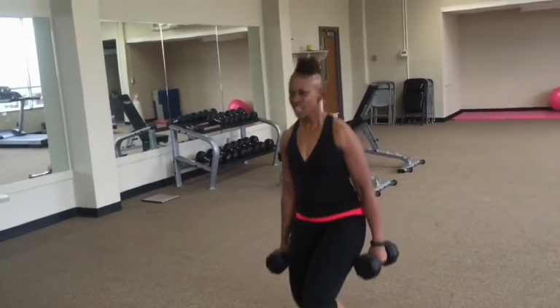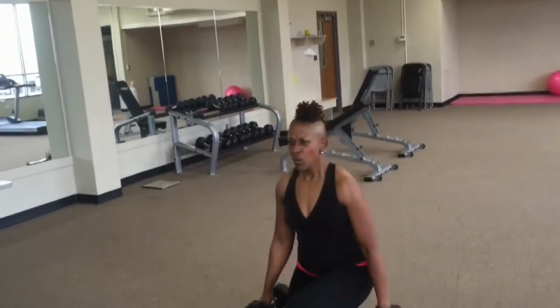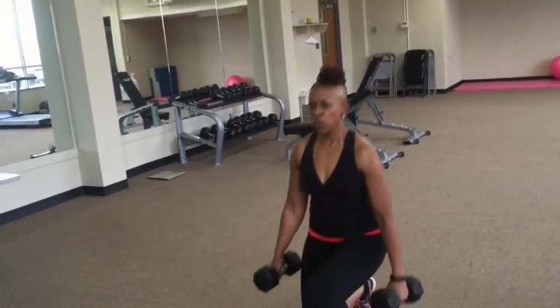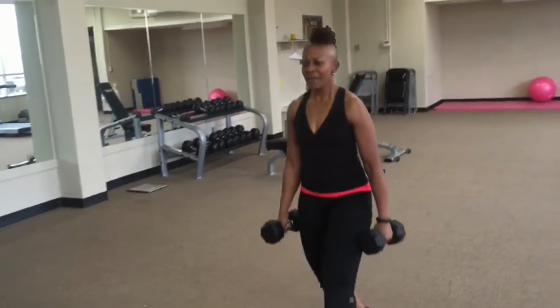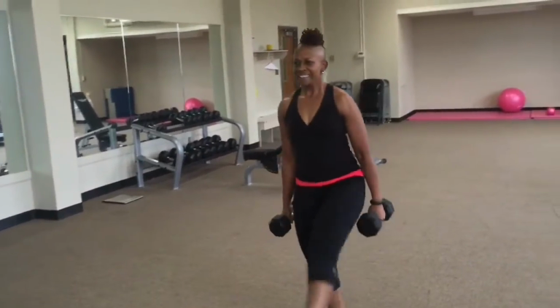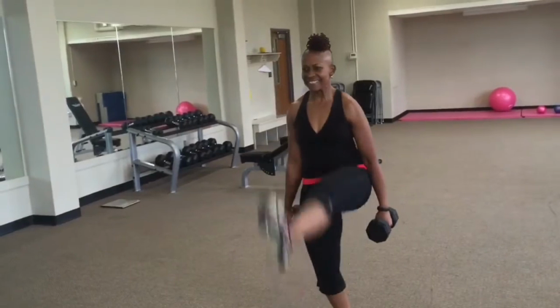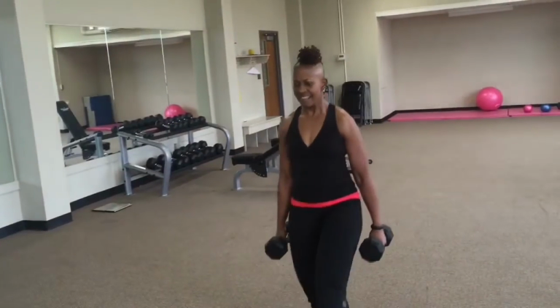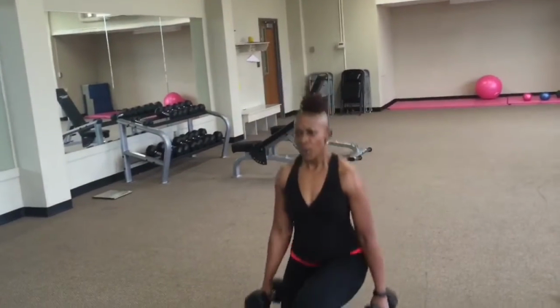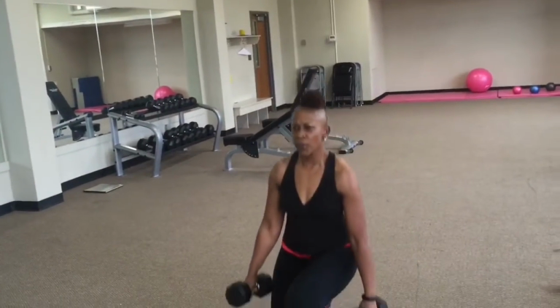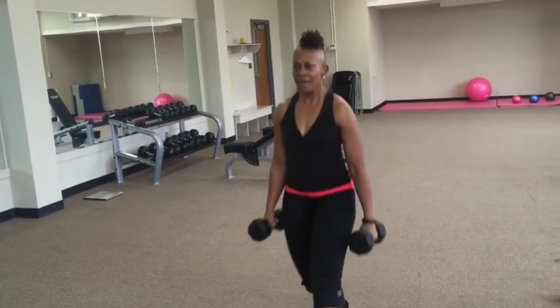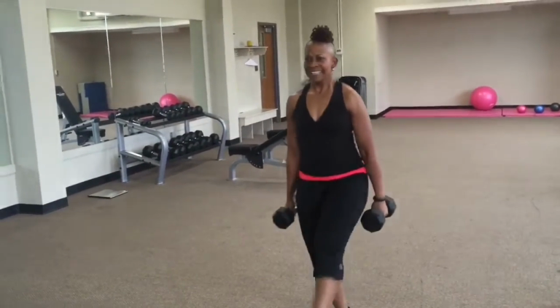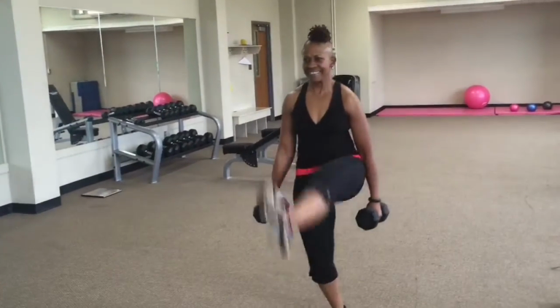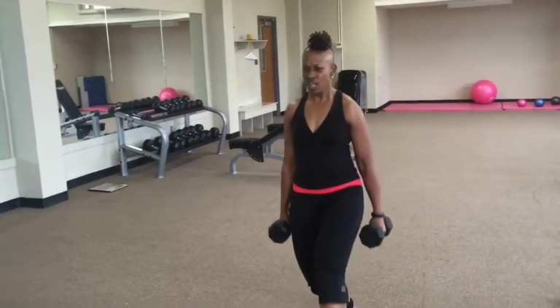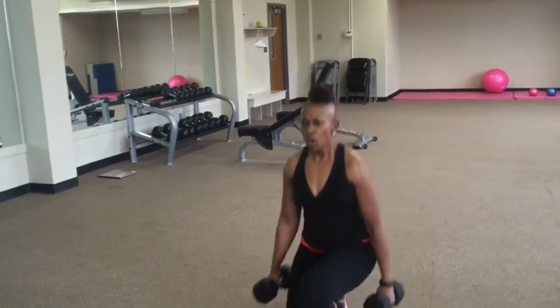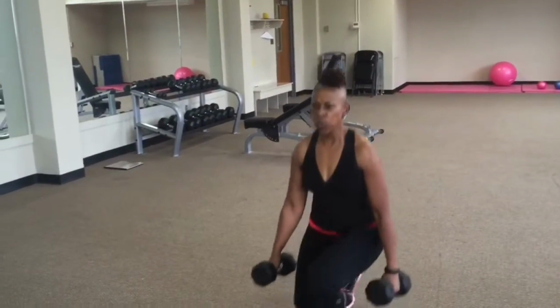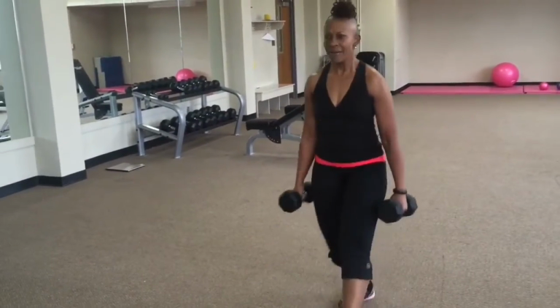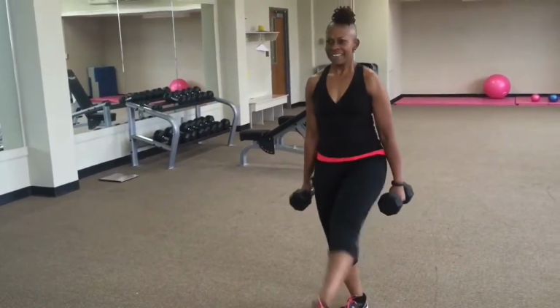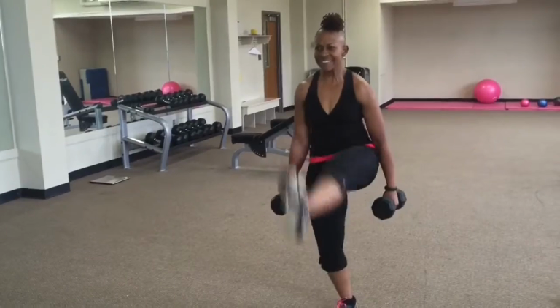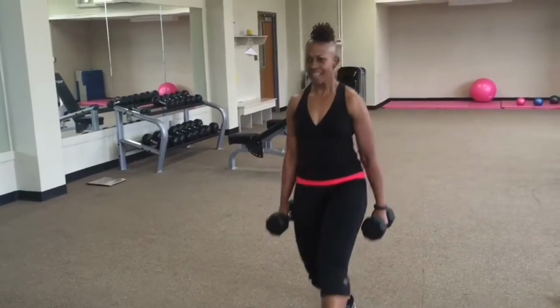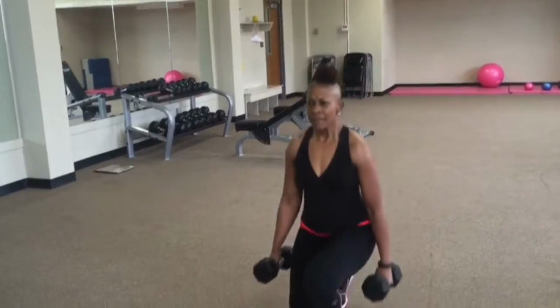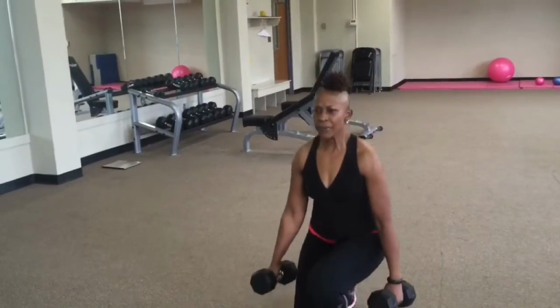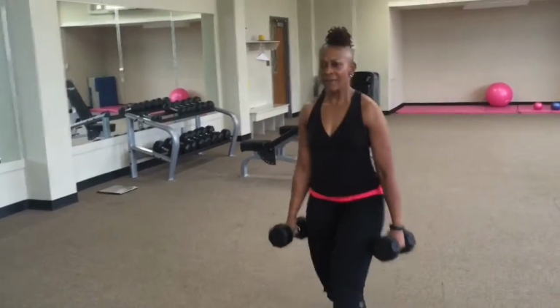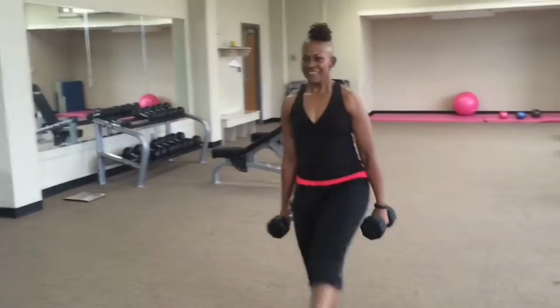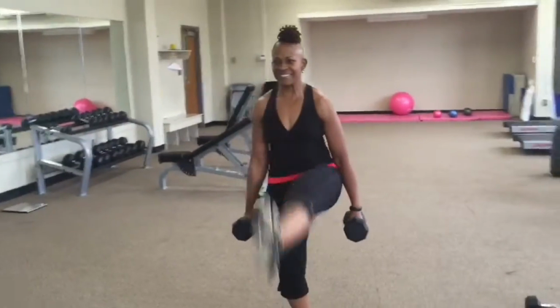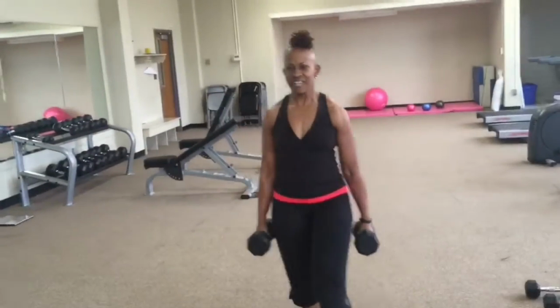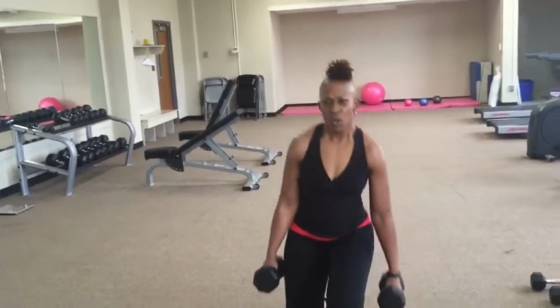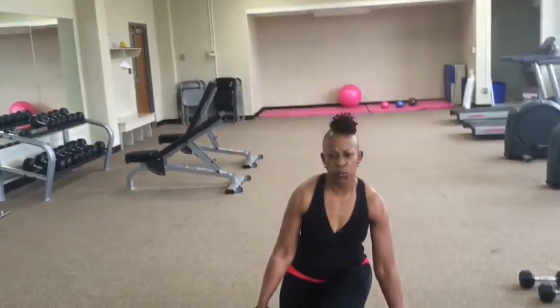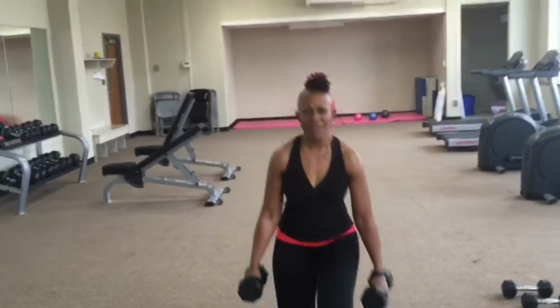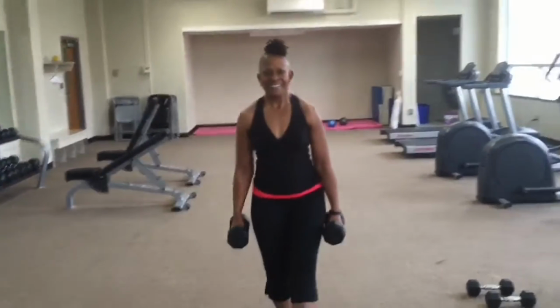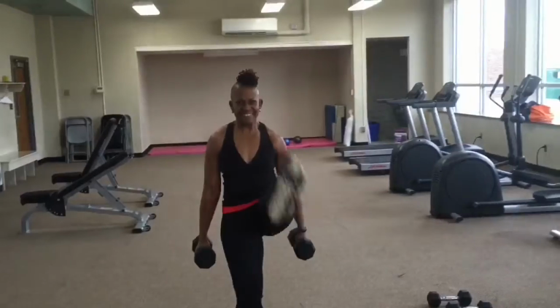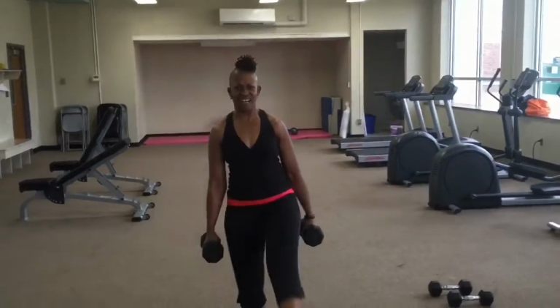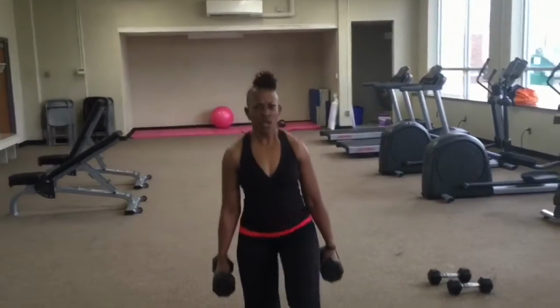This is also a serious balance challenge, so you want to keep your core tight. Do your best — if you have to step back and get your footing together a little bit before you hit that lunge again, take your time and do that.